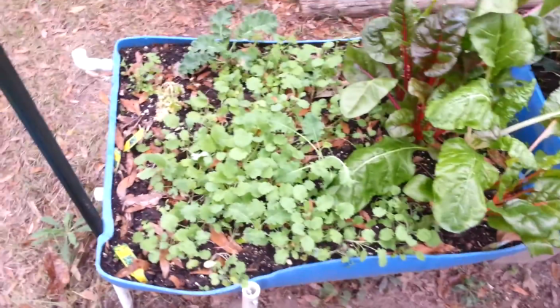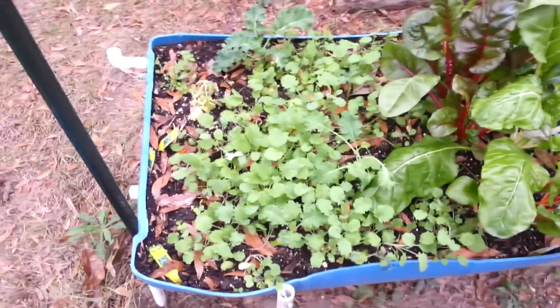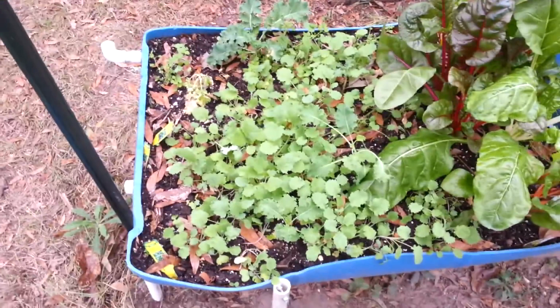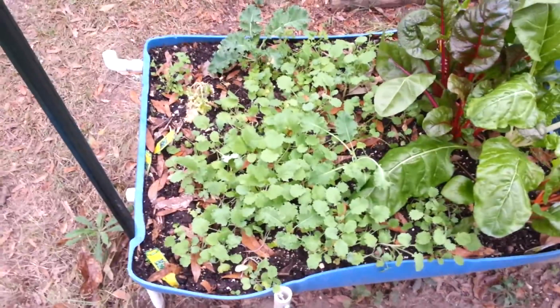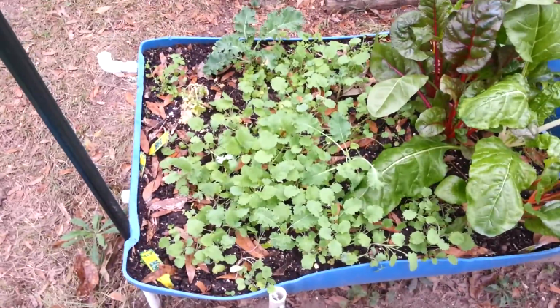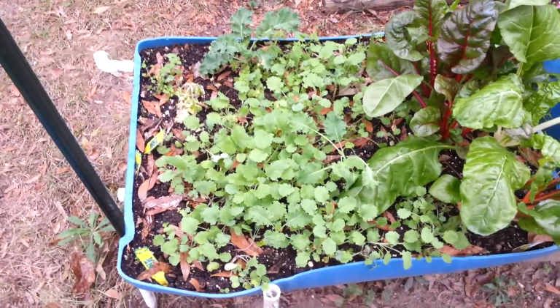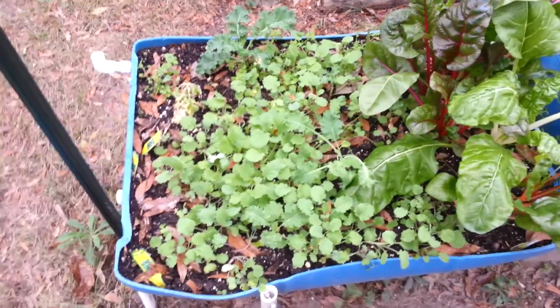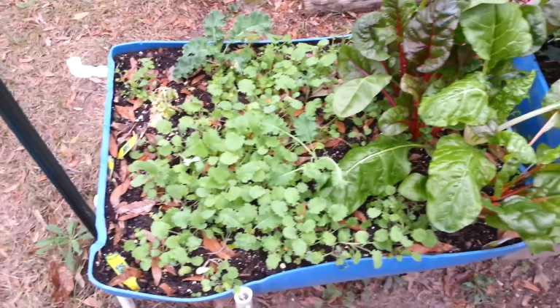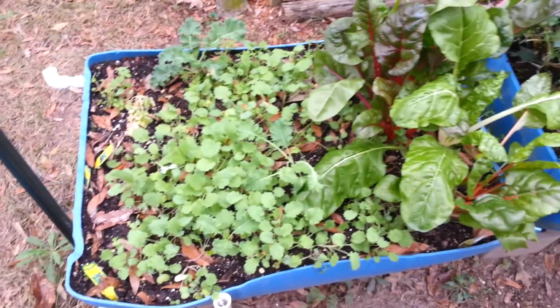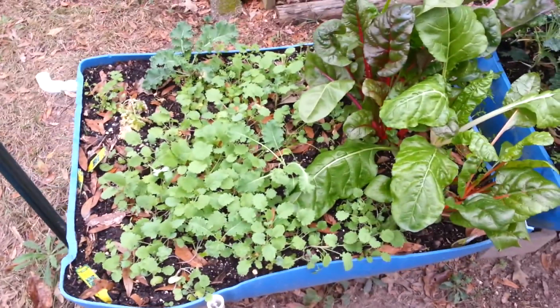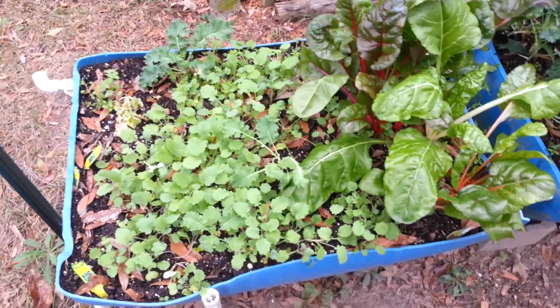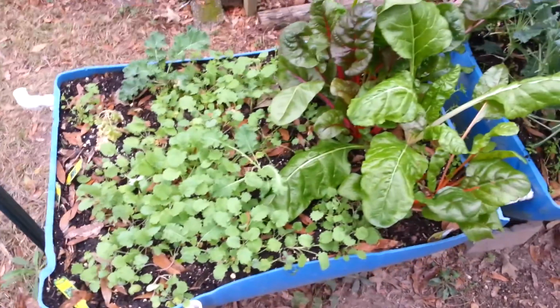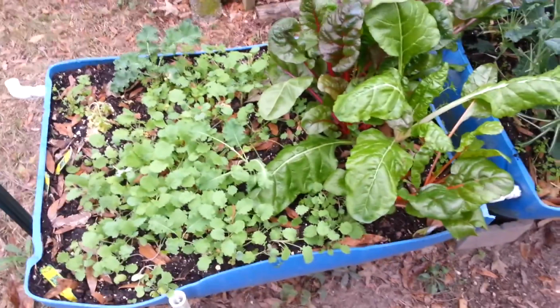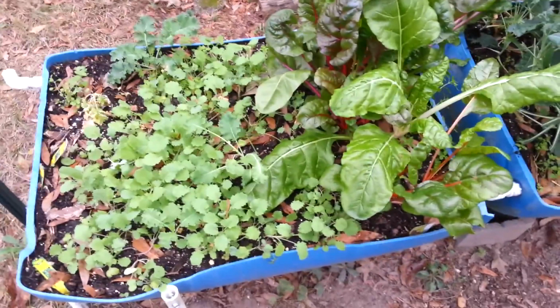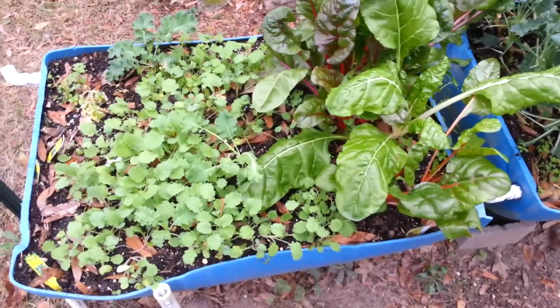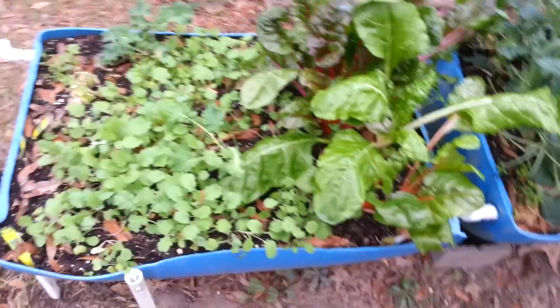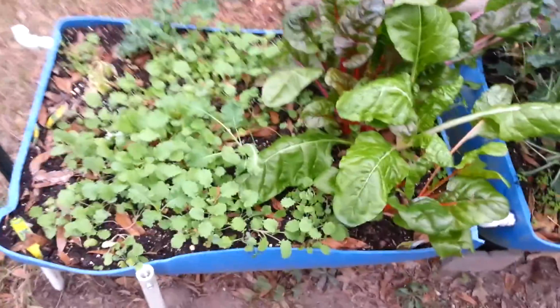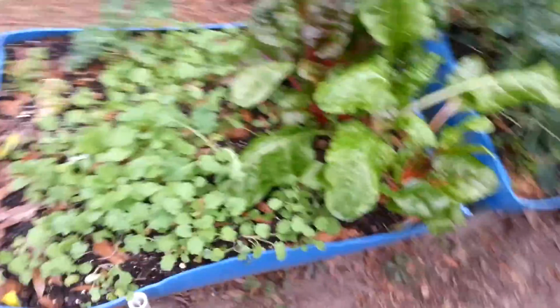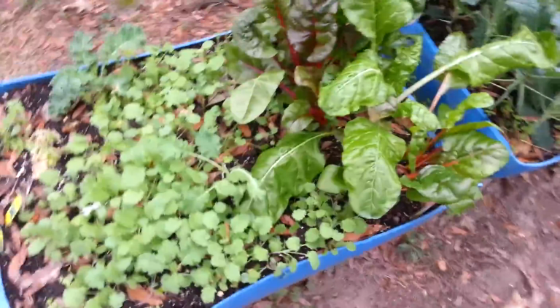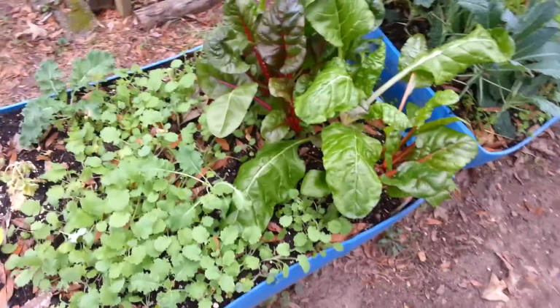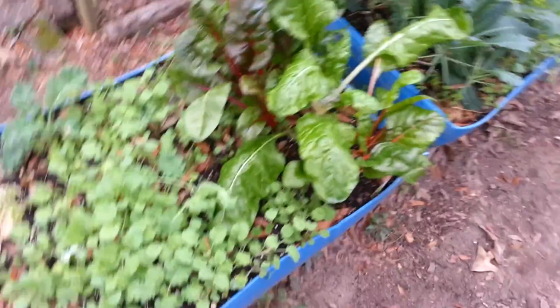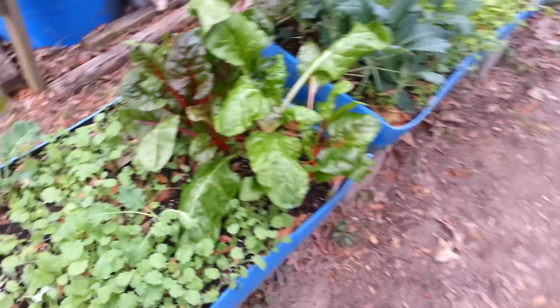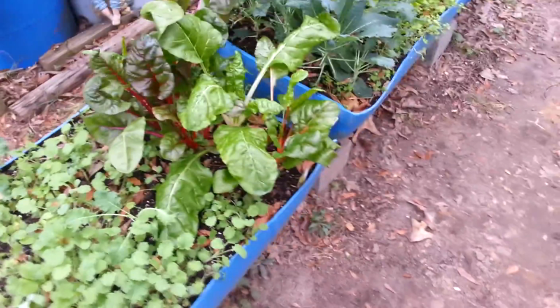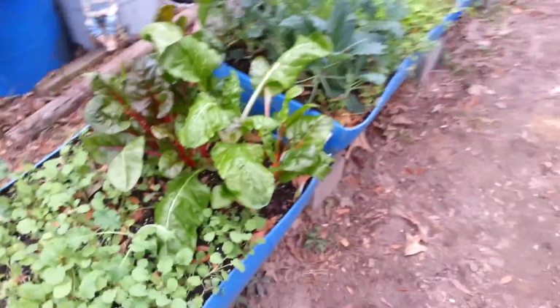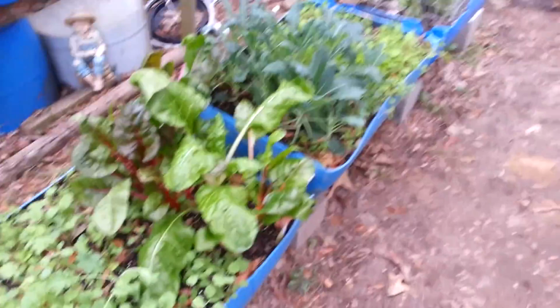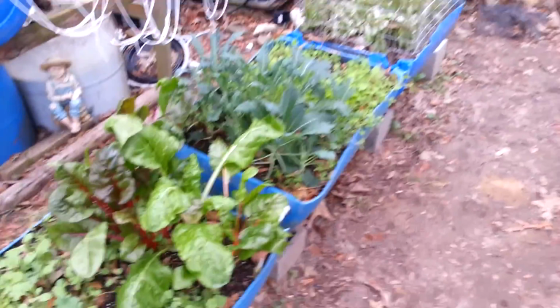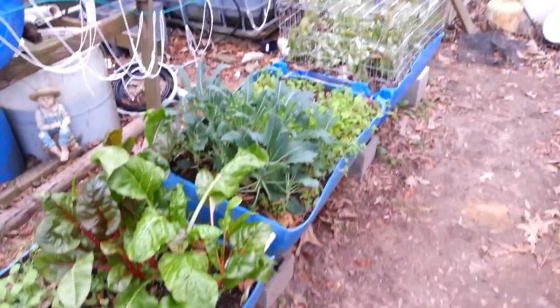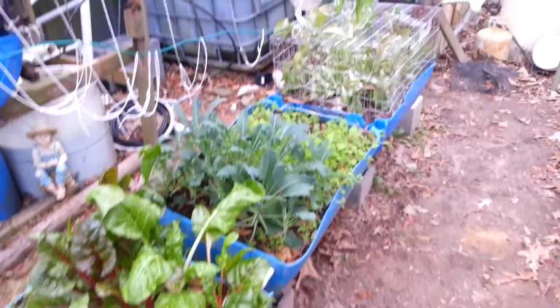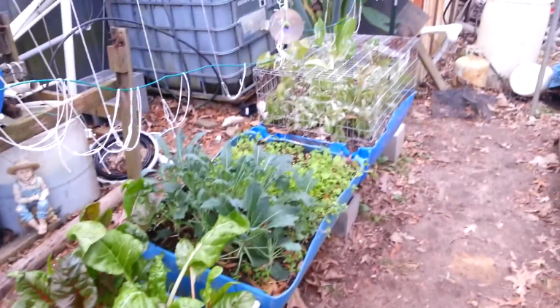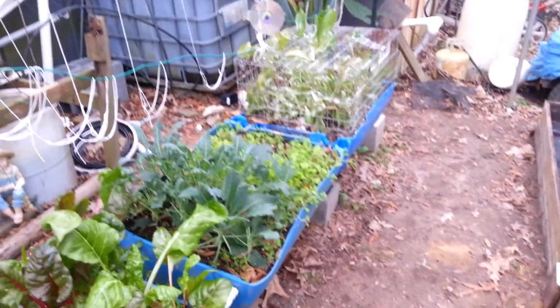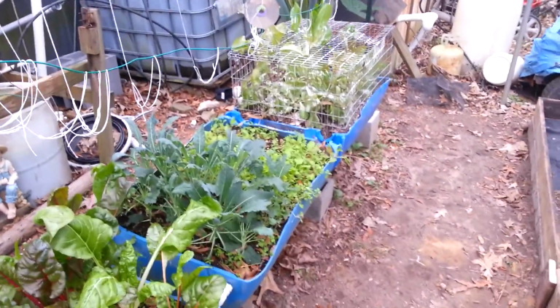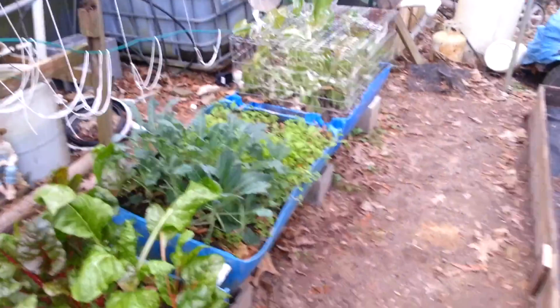So anyway, that's the self-watering rain gutter garden. Y'all check it out, and we'll see you later.